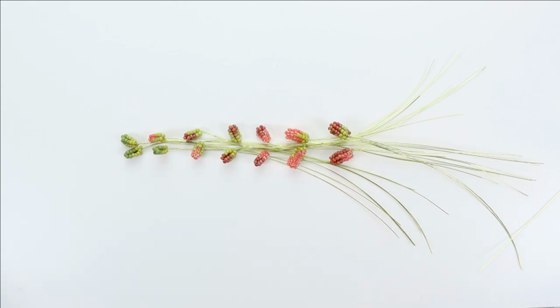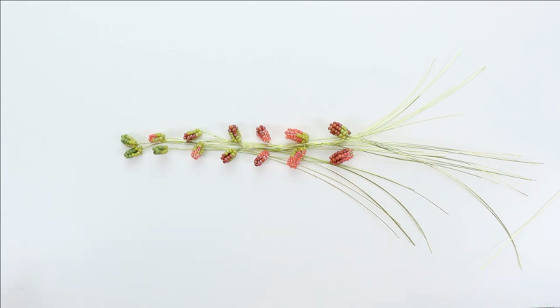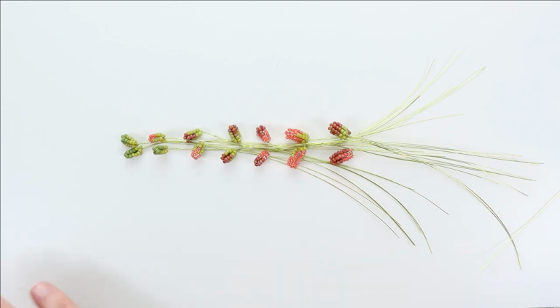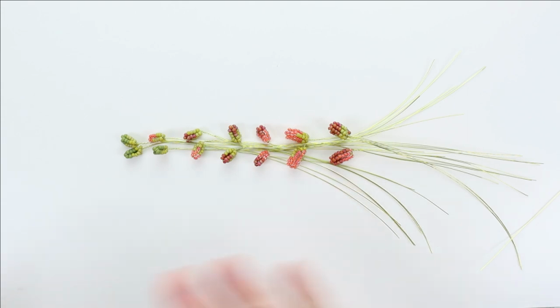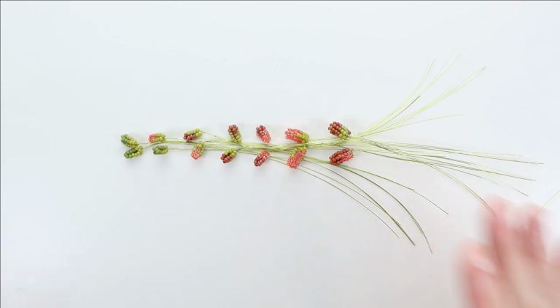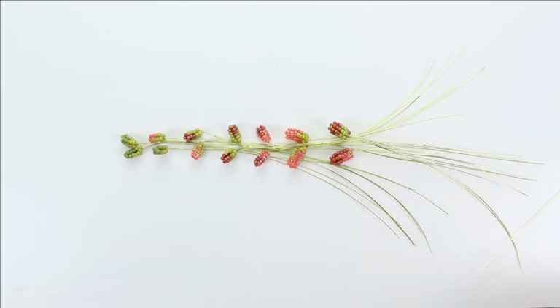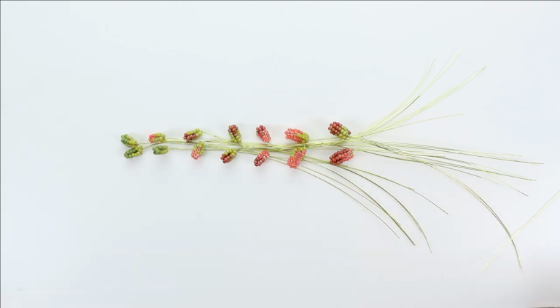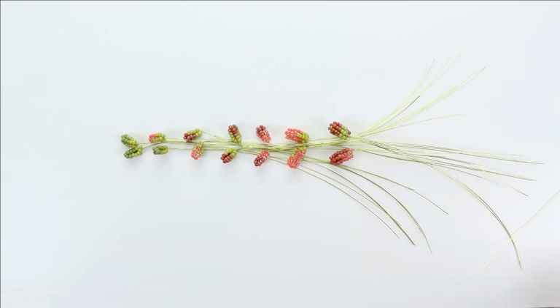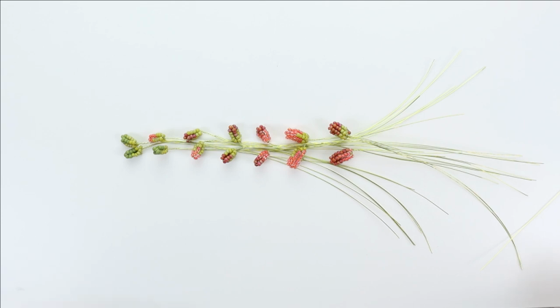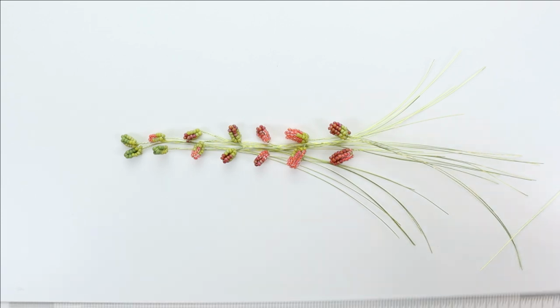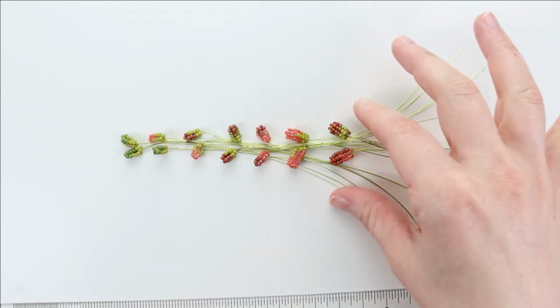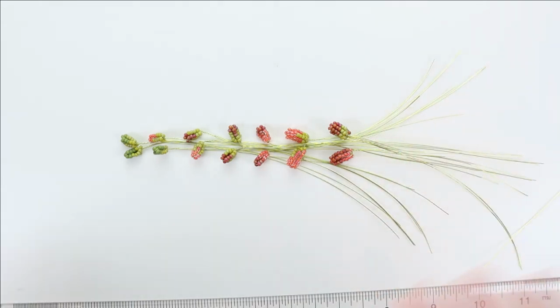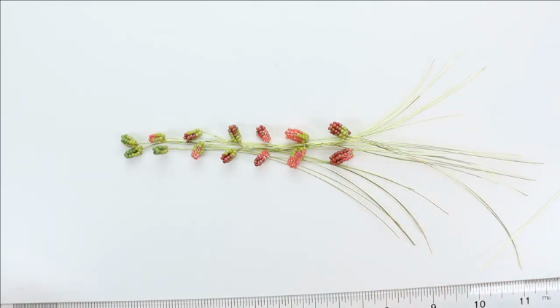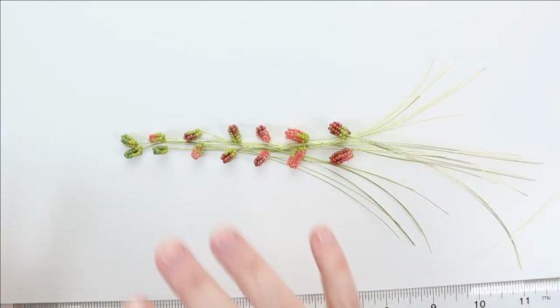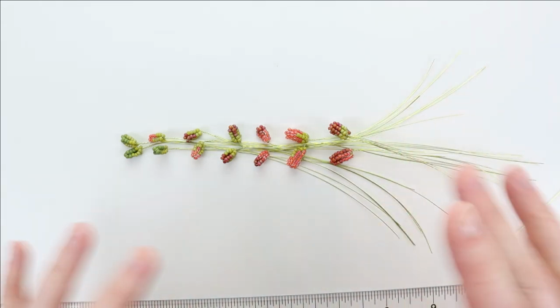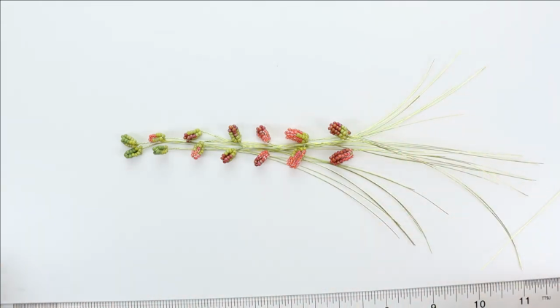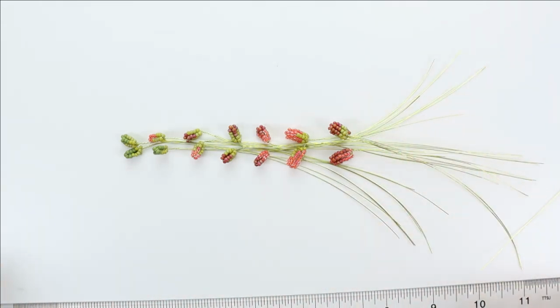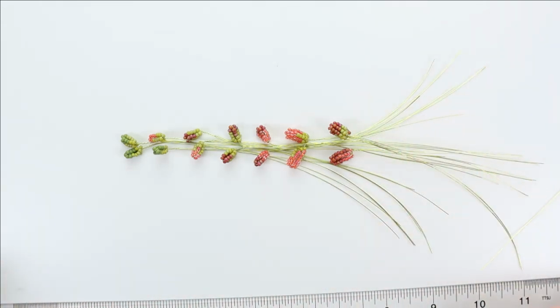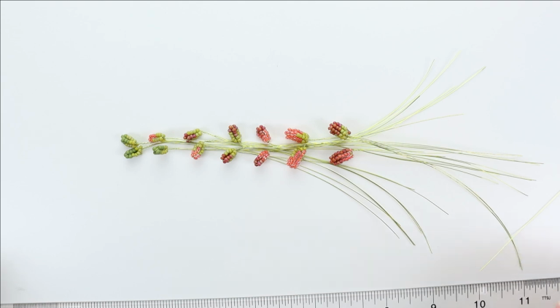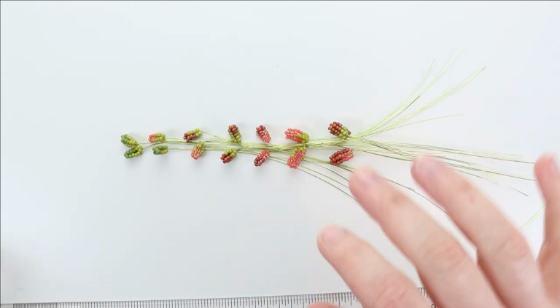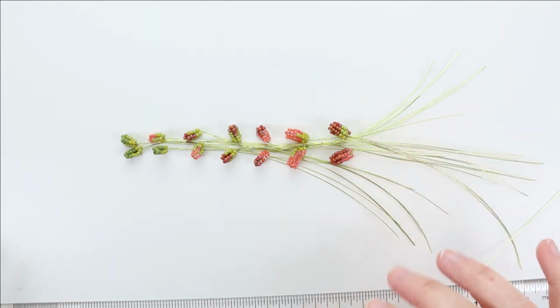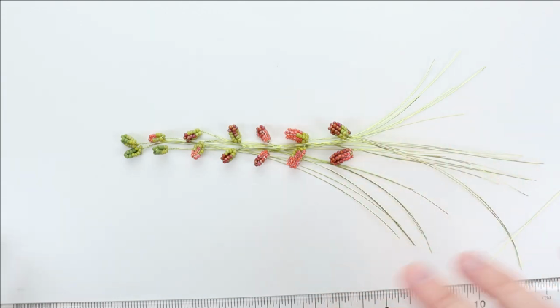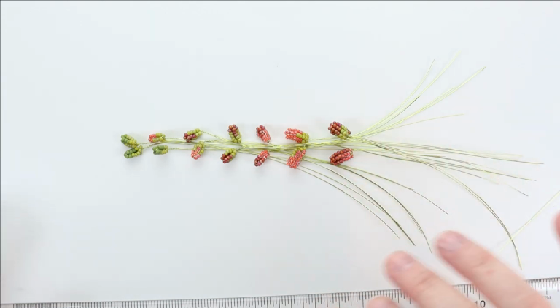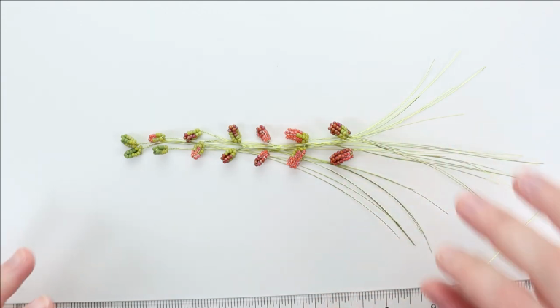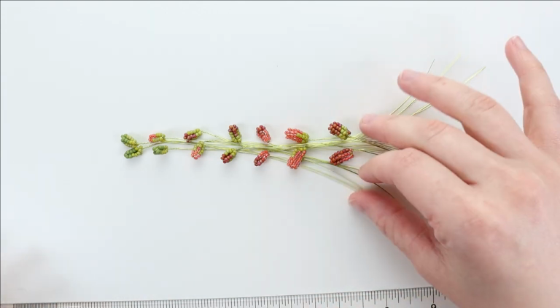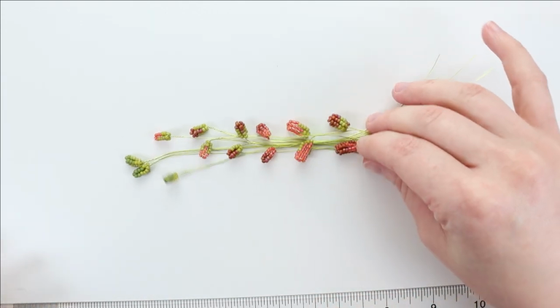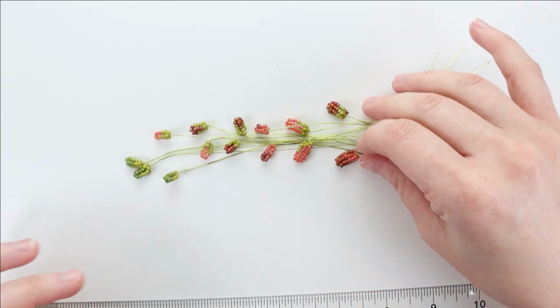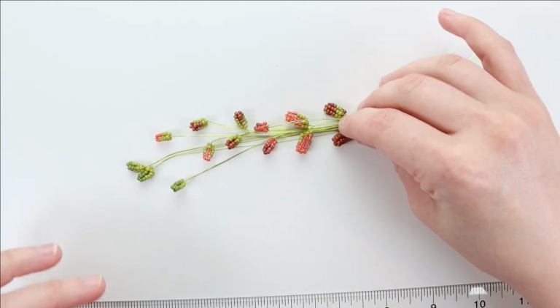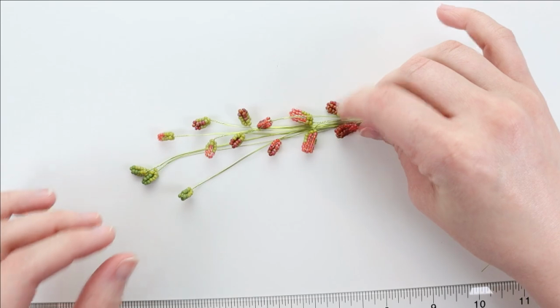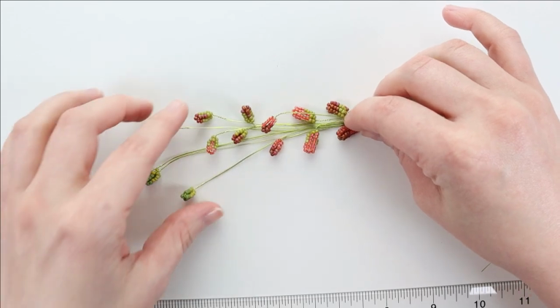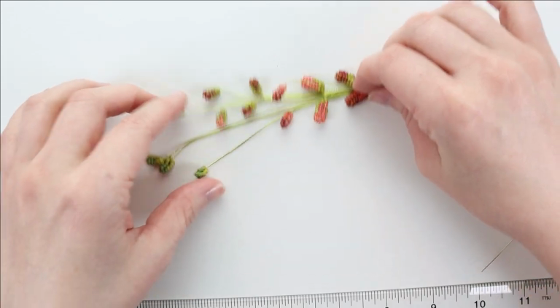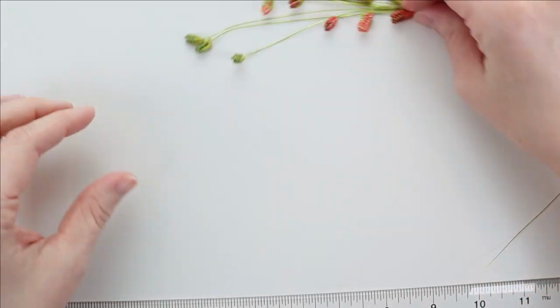It doesn't really matter — that's just what I chose to do for mine. You can shuffle your leaves around as you look at all your layouts to see if you like the number in each stem, but honestly it's not going to matter a great deal.